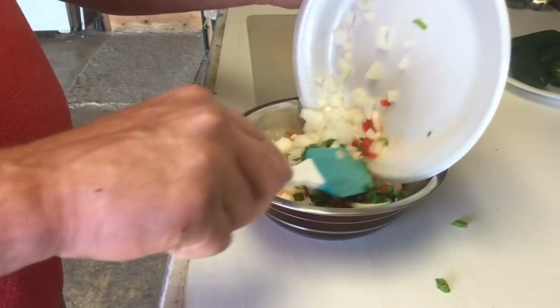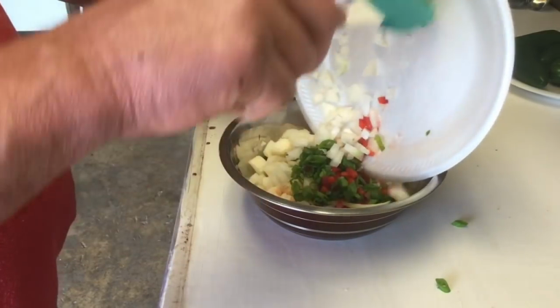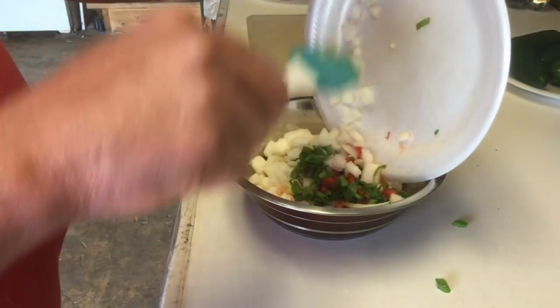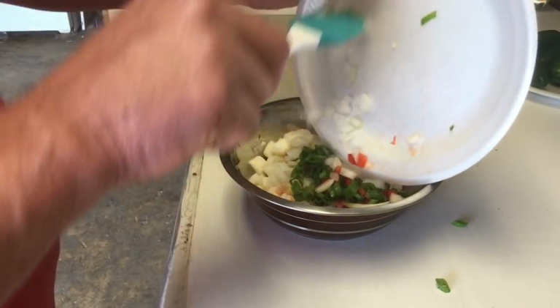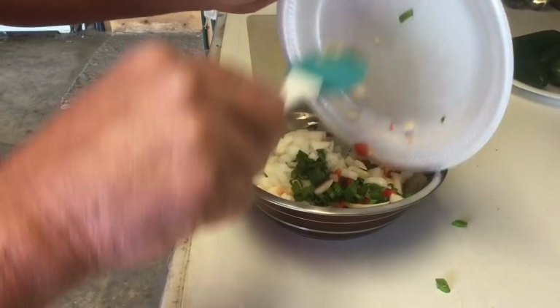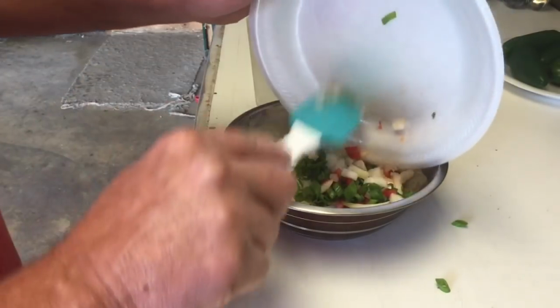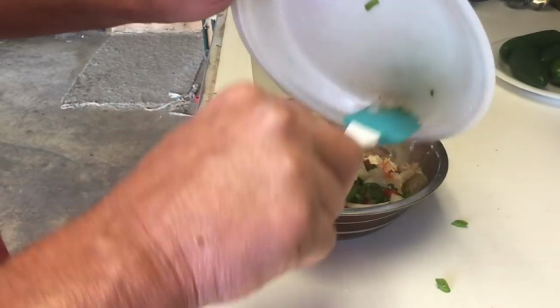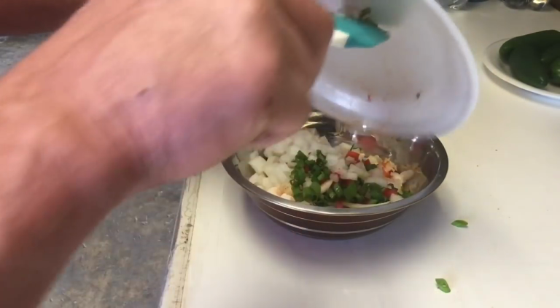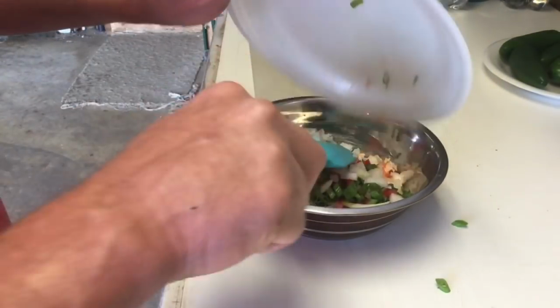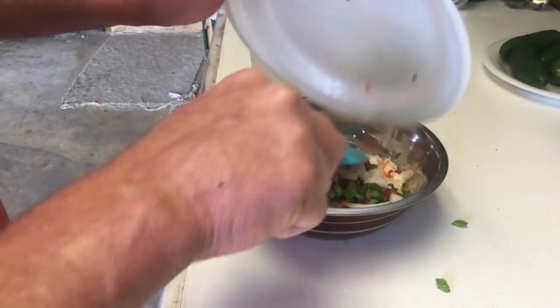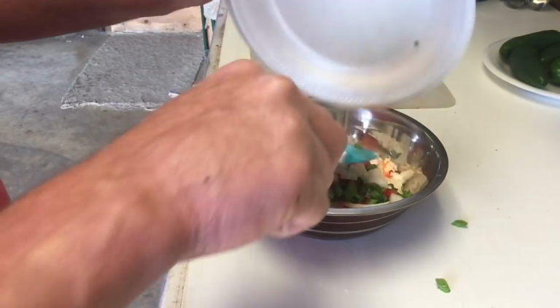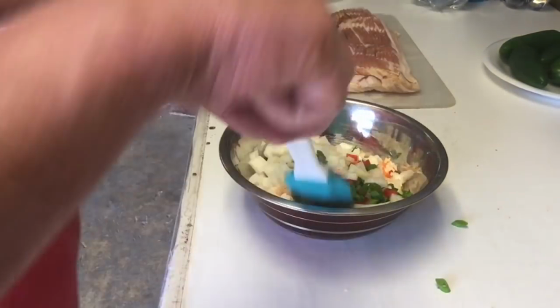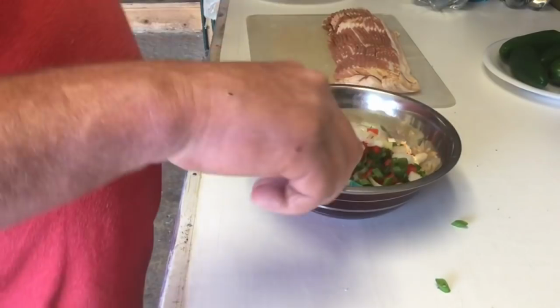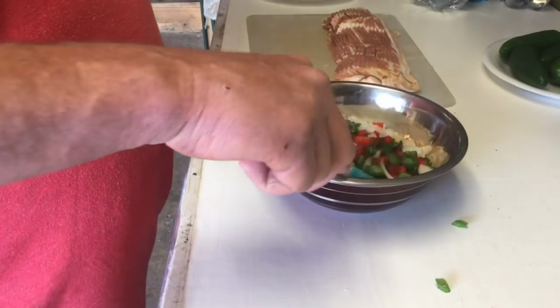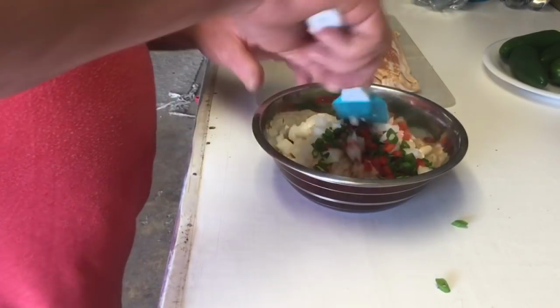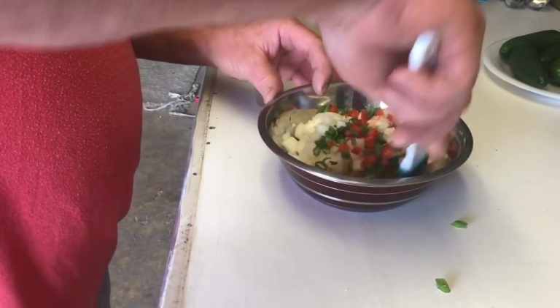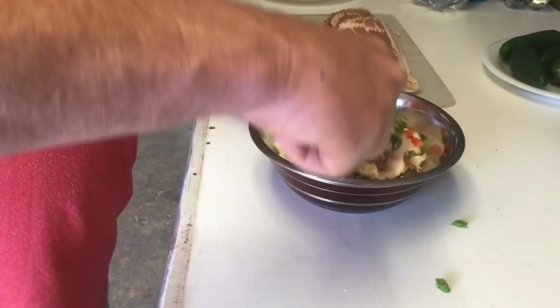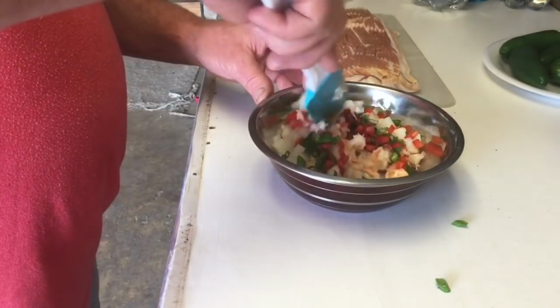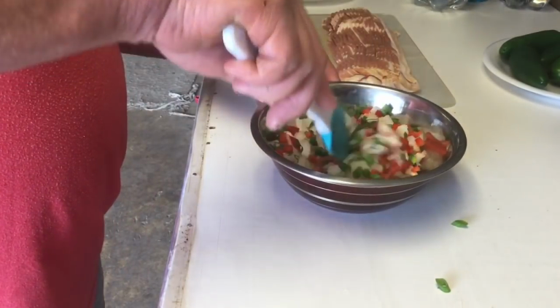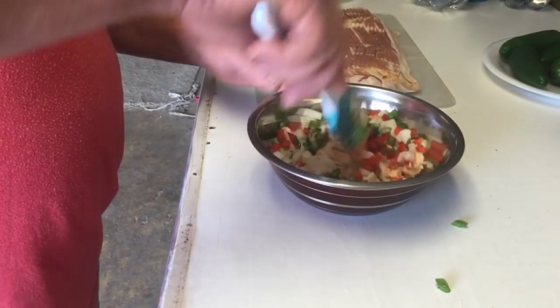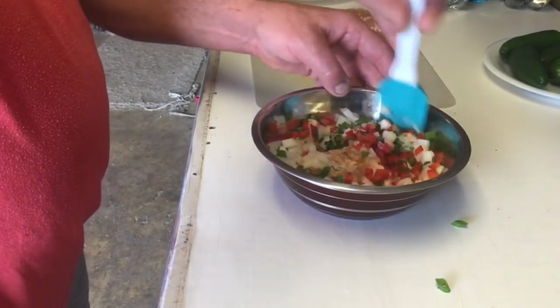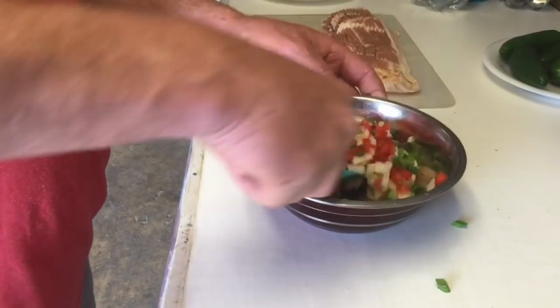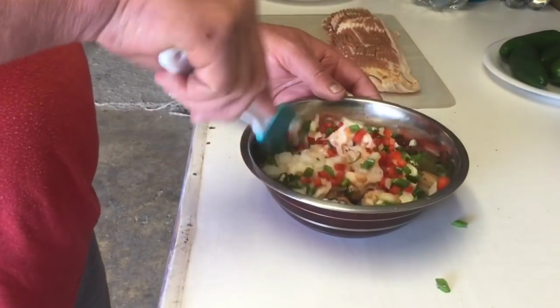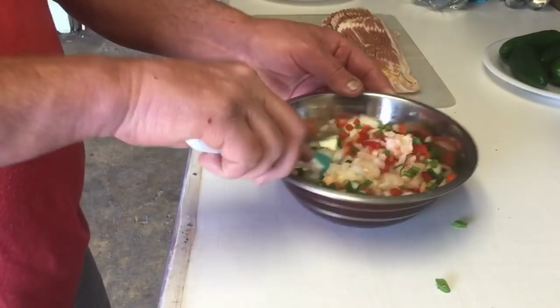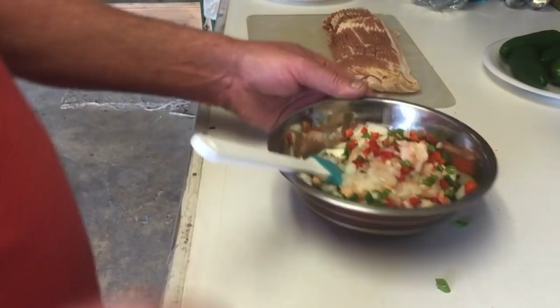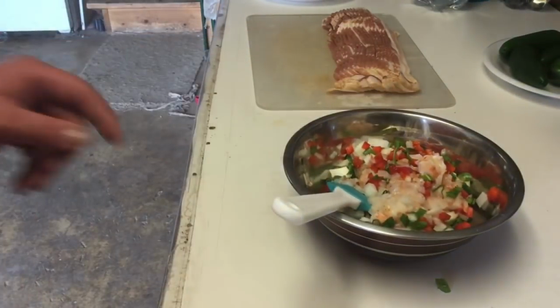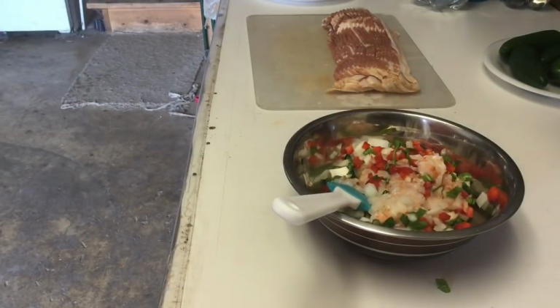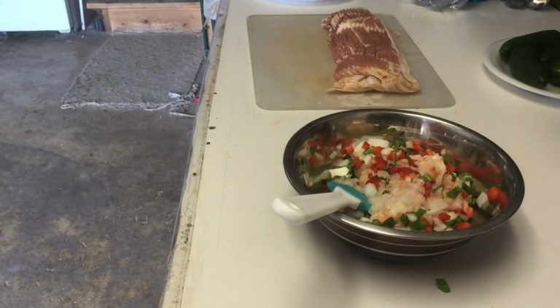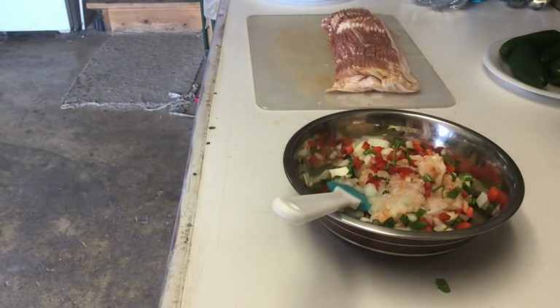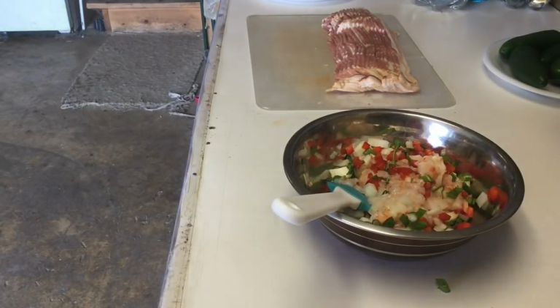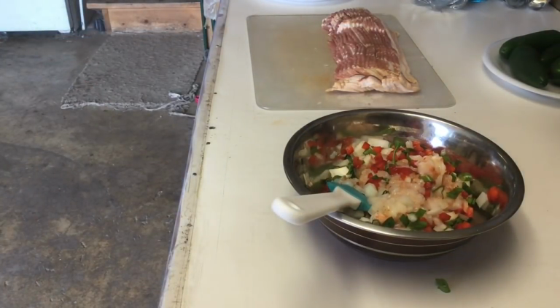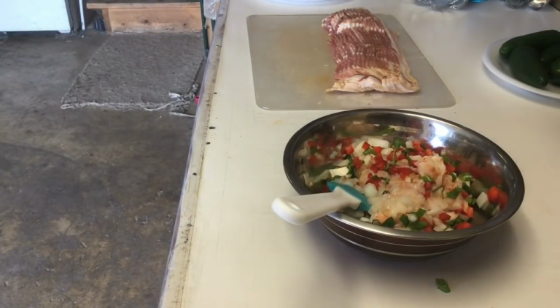We're probably gonna have way too much filling, but that's okay. All right, we're gonna get this mixed up and get one of the jalapeños cut open, and we're gonna start wrapping.